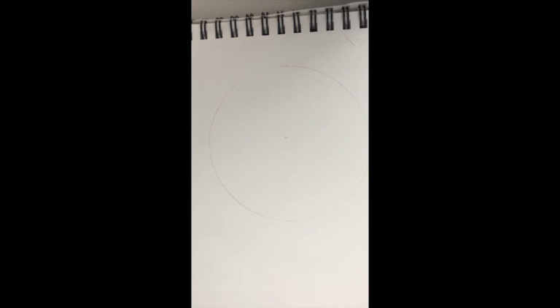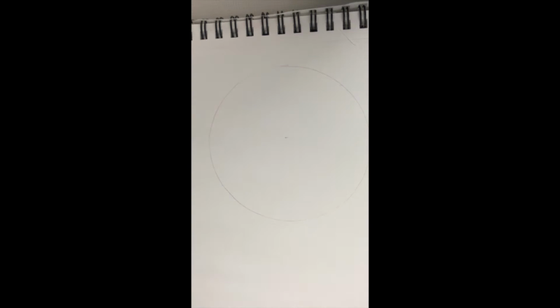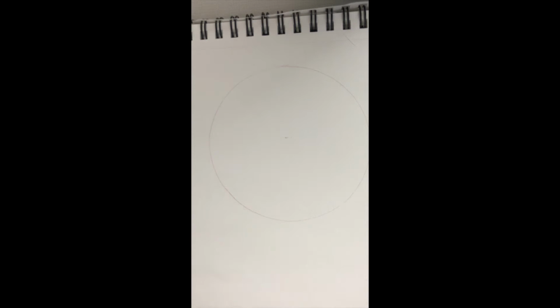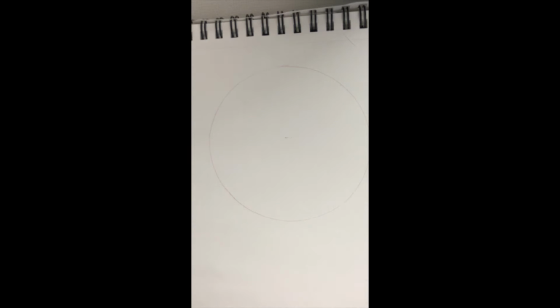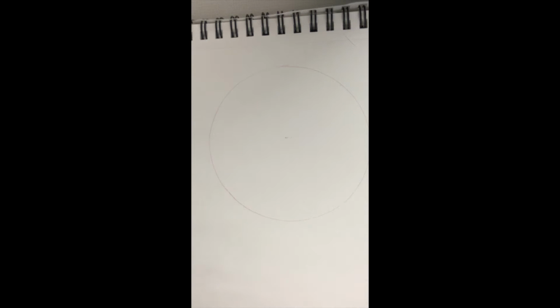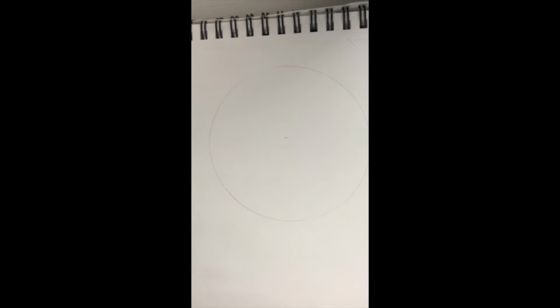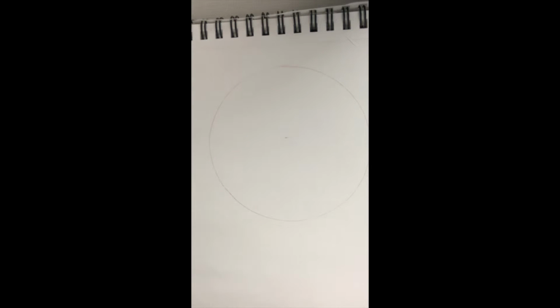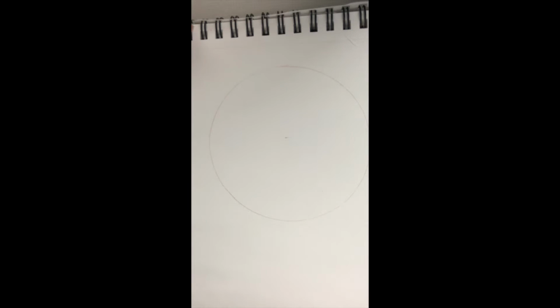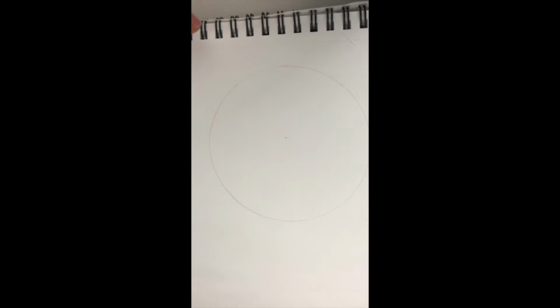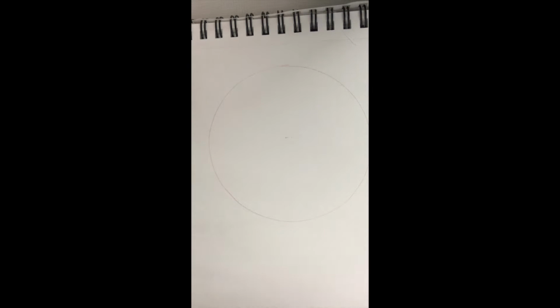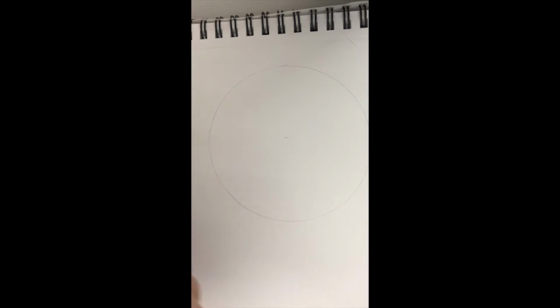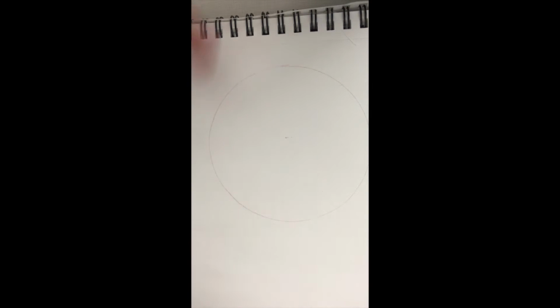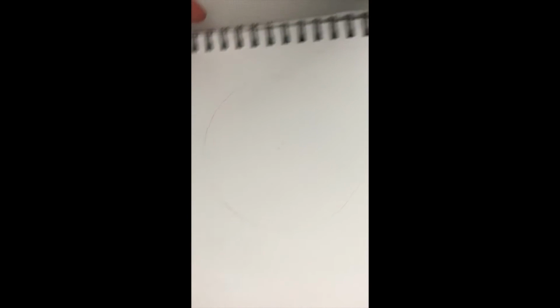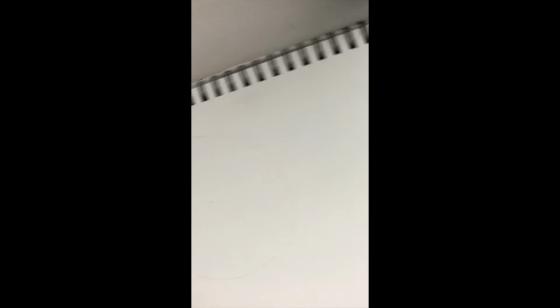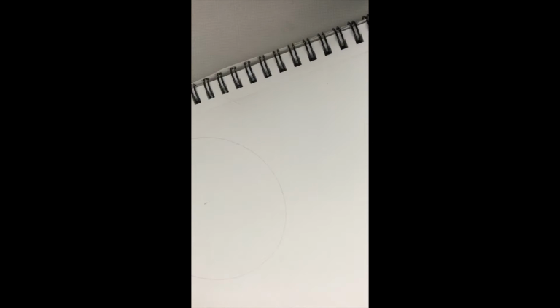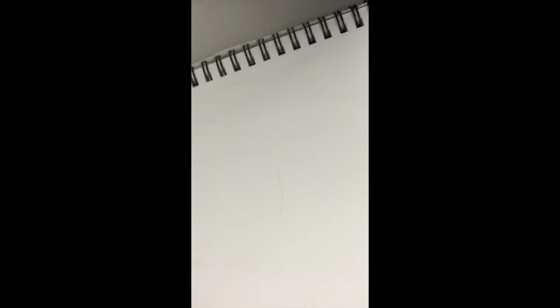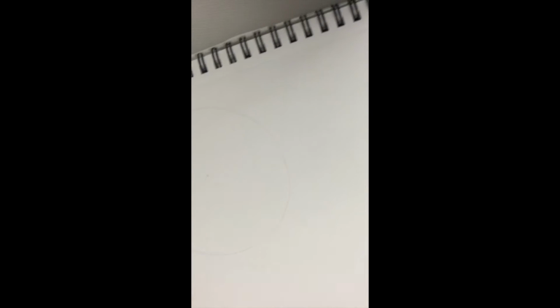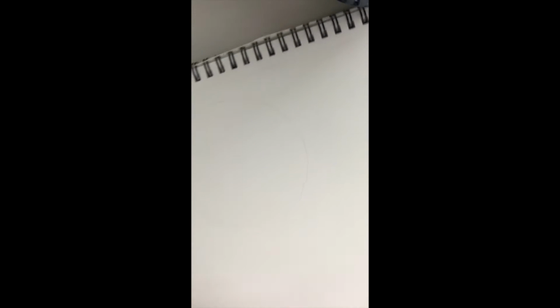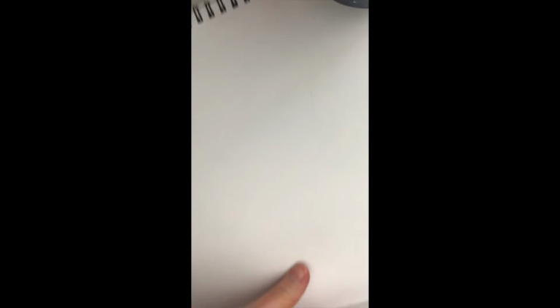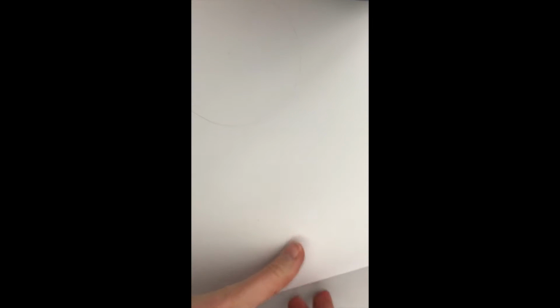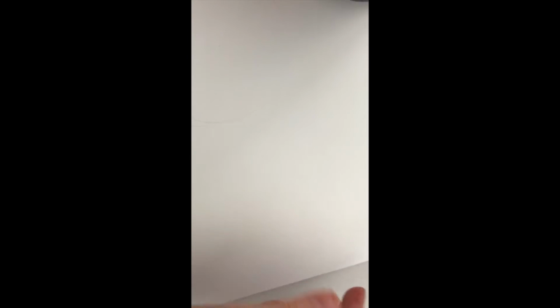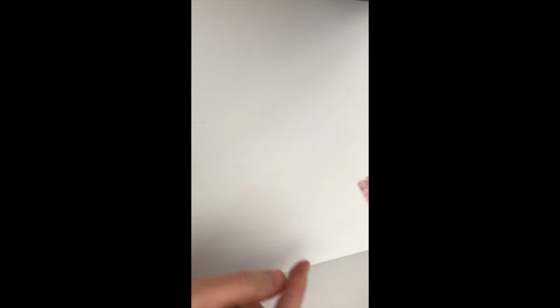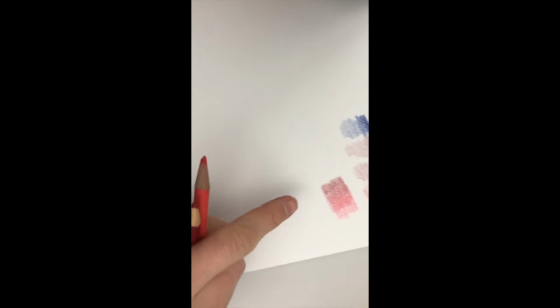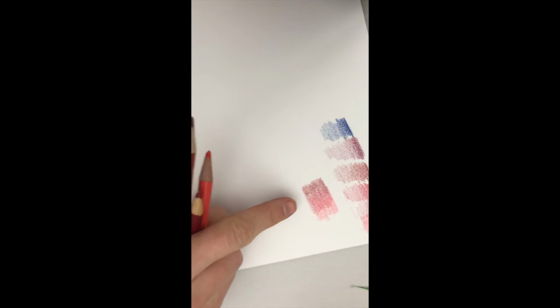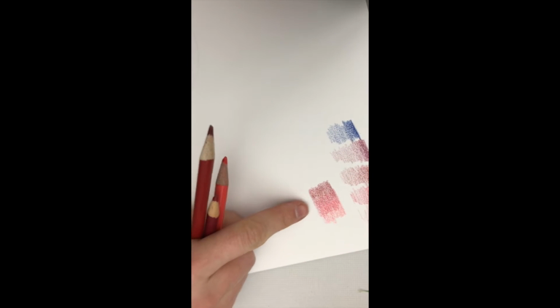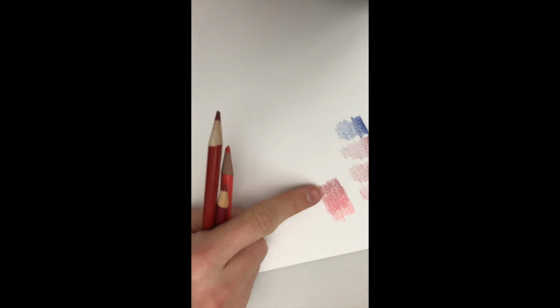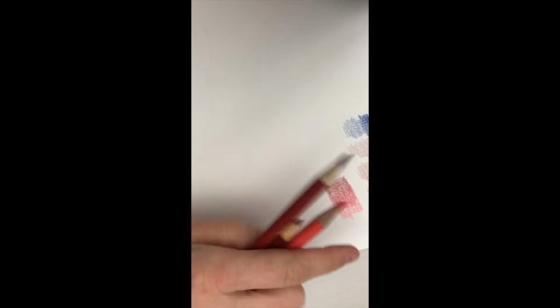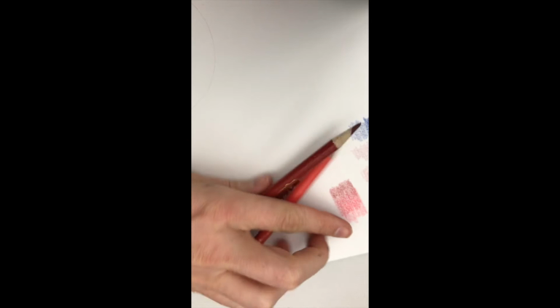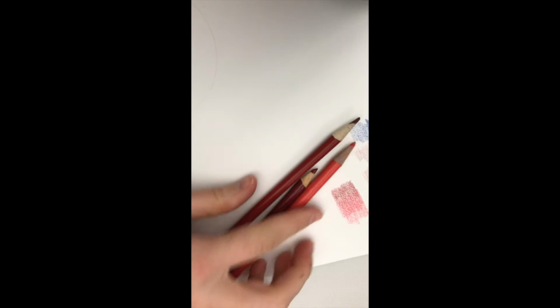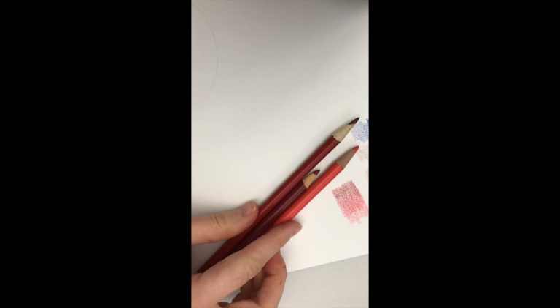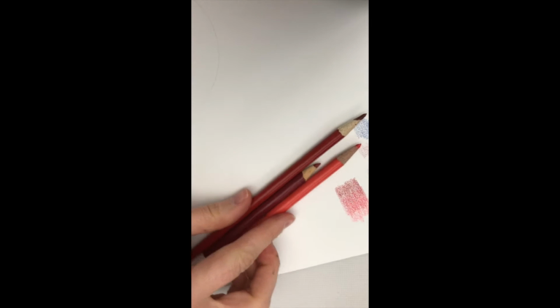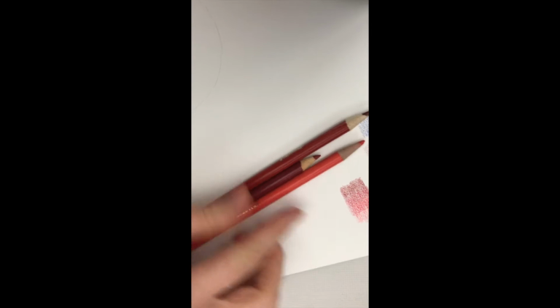So here I am. I picked out the three colors I want, and how I did that is I looked and looked for which colors blend together nicely. So these are my three choices.